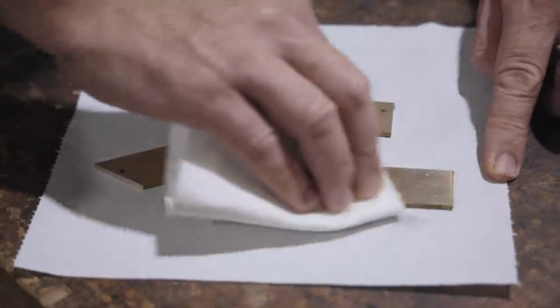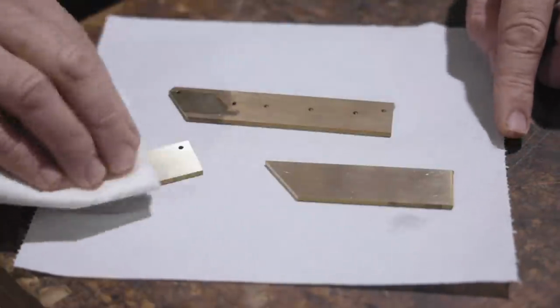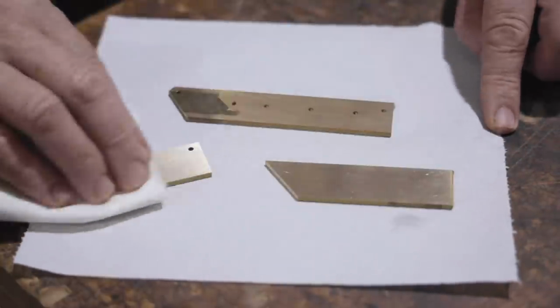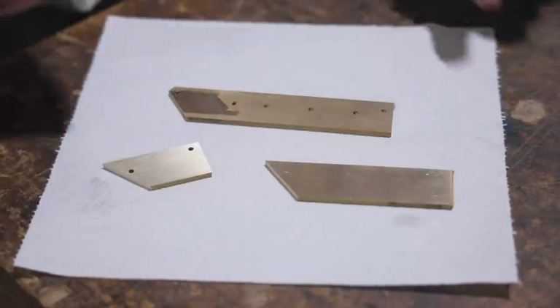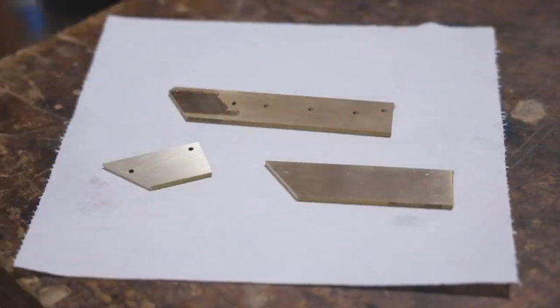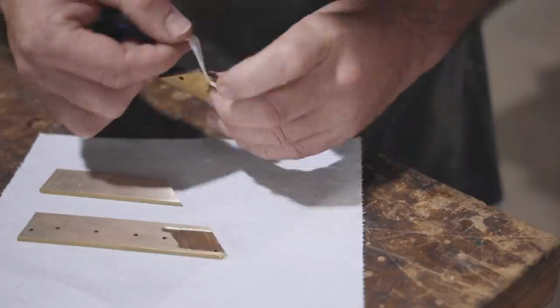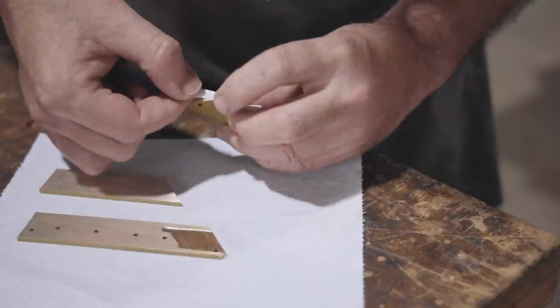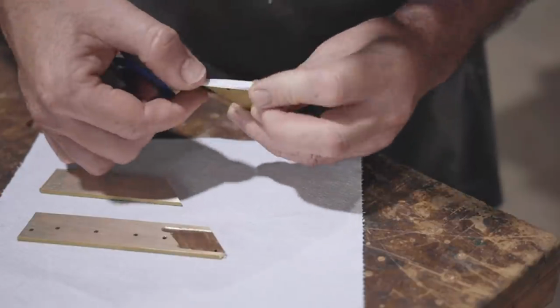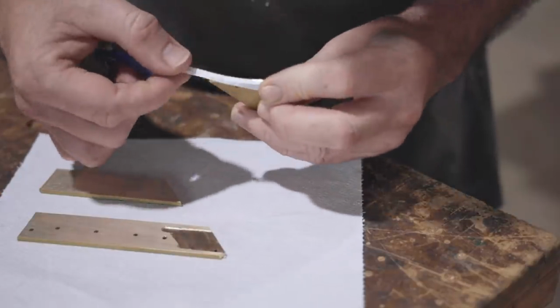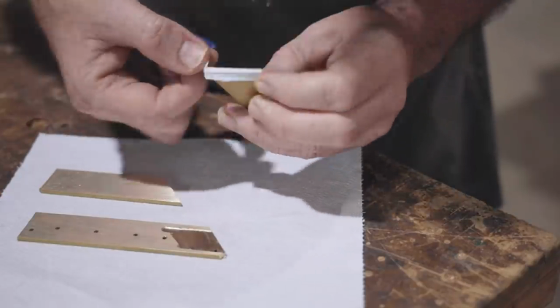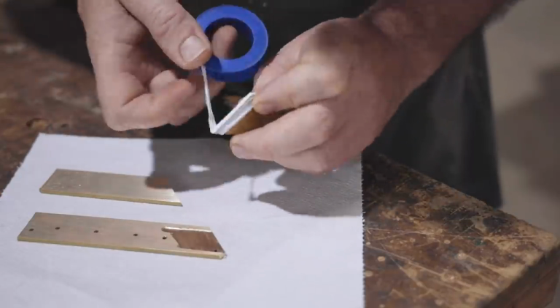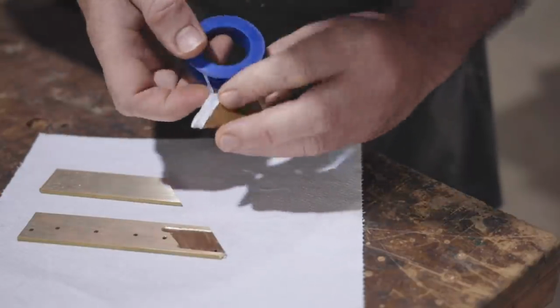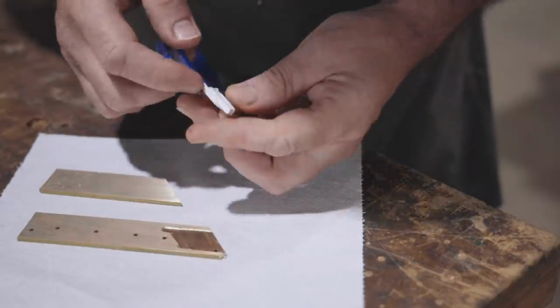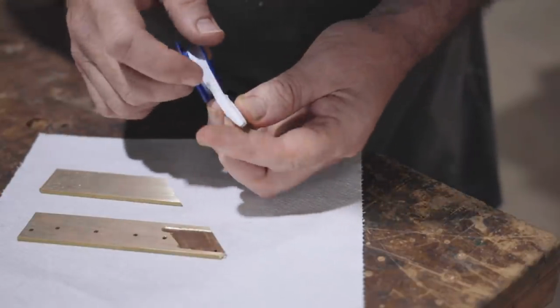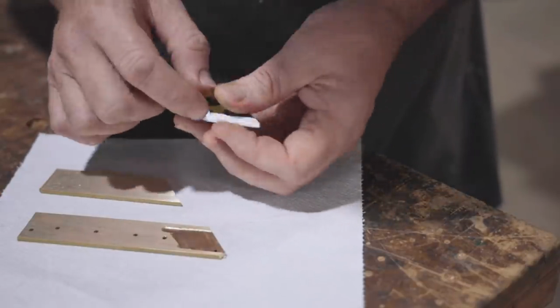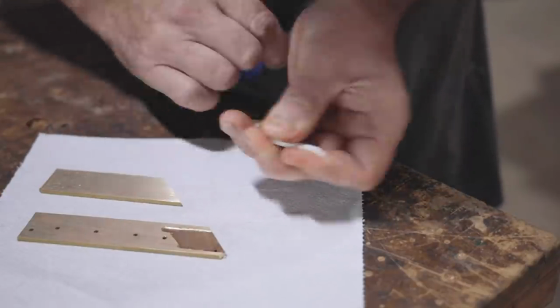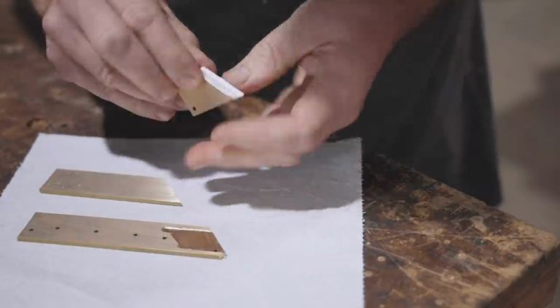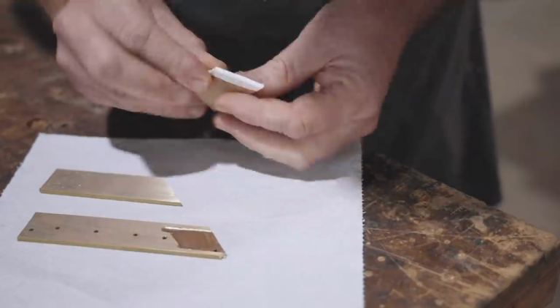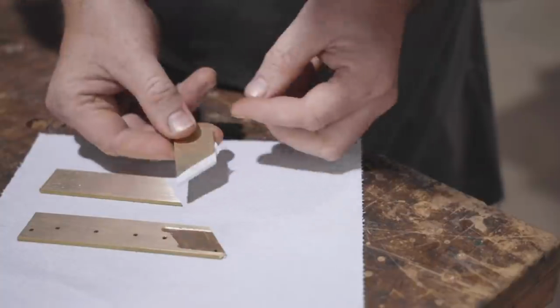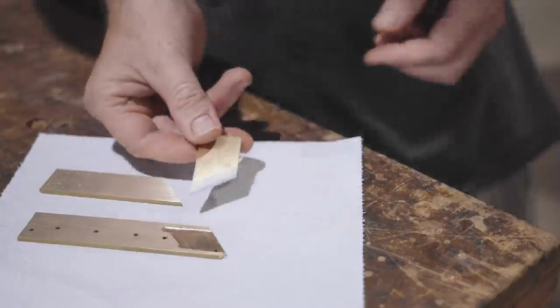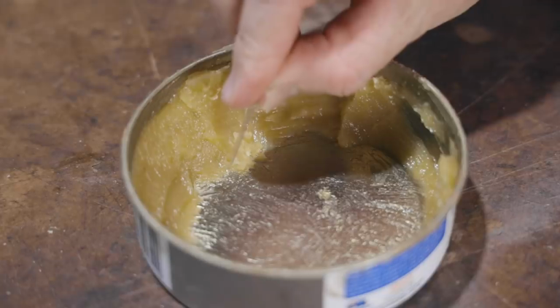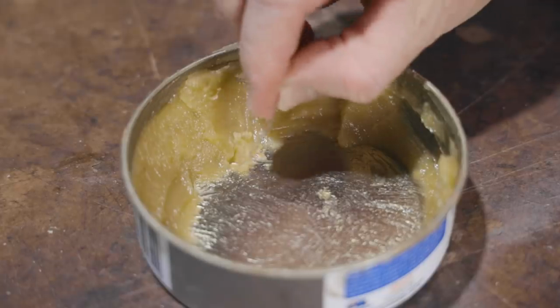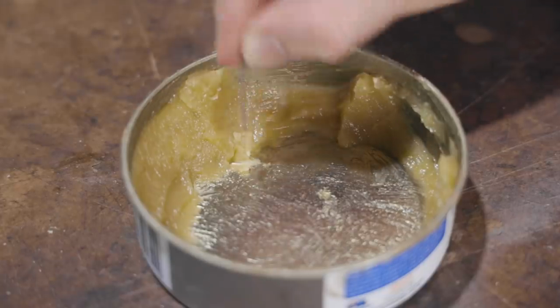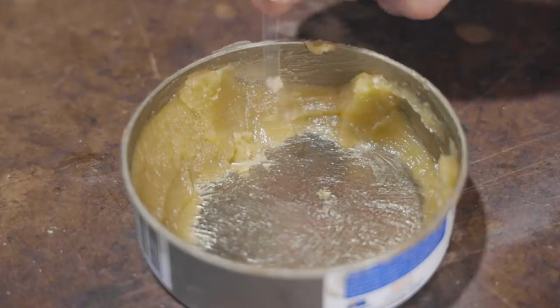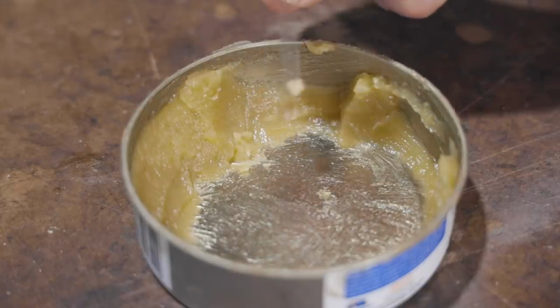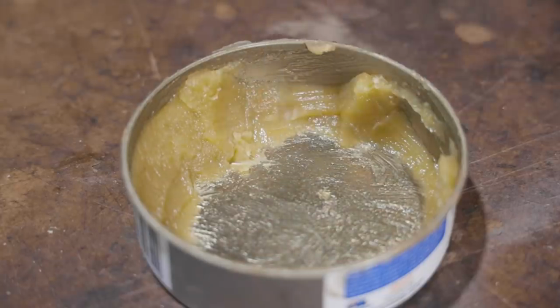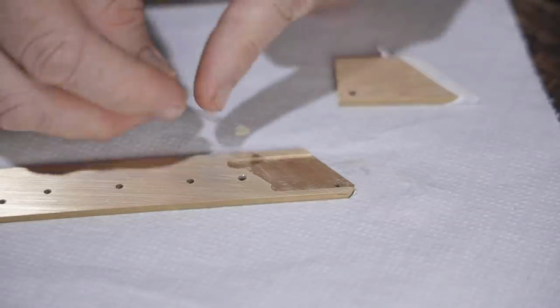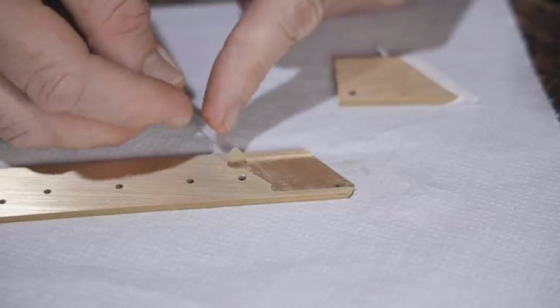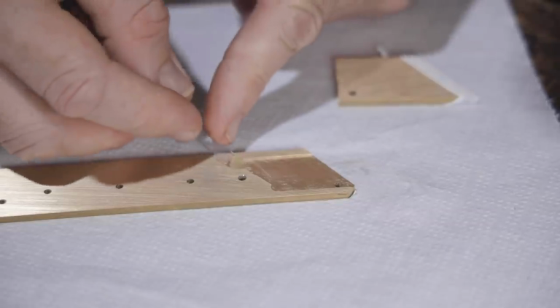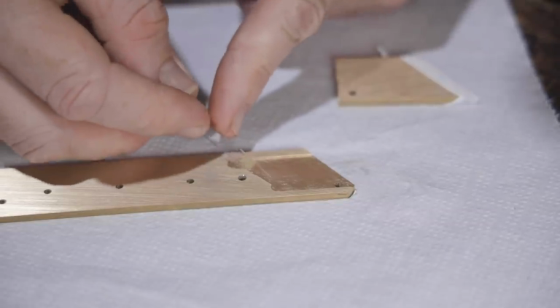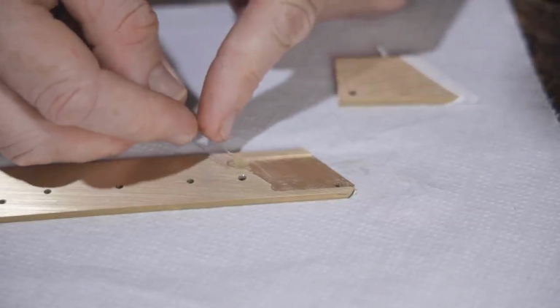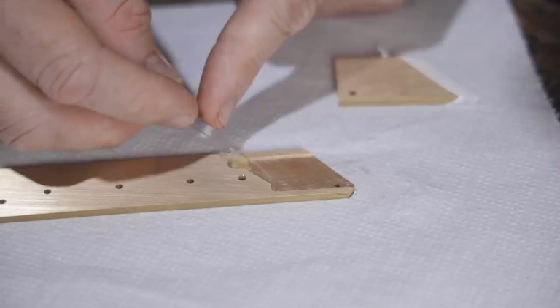After cleaning the pieces with acetone, I'm masking the front edge of the blade cover with PTFE tape, and then putting a dab of furniture wax where the point of the blade fits, to stop the epoxy sticking to those areas.